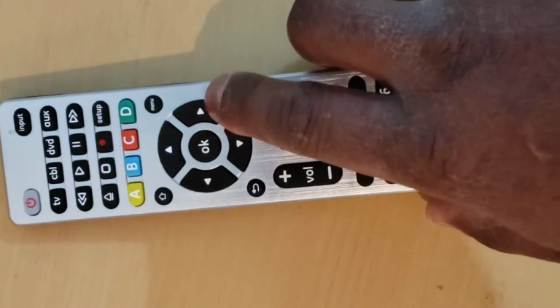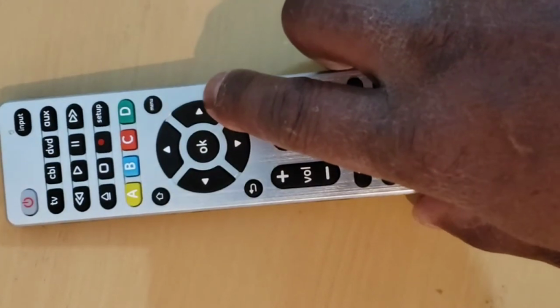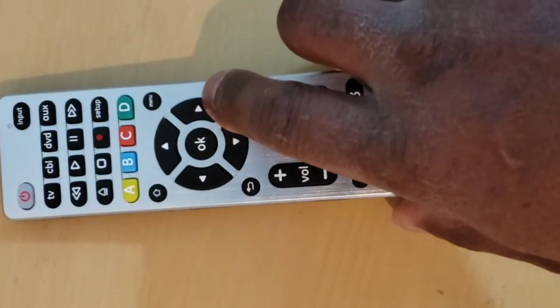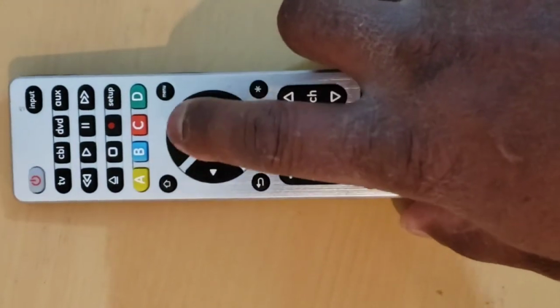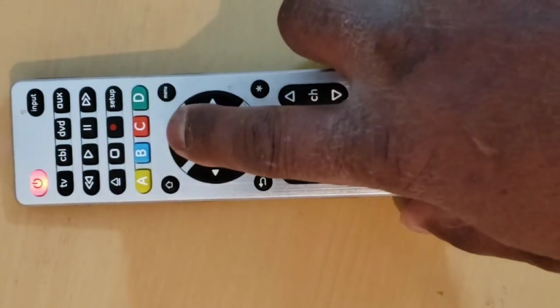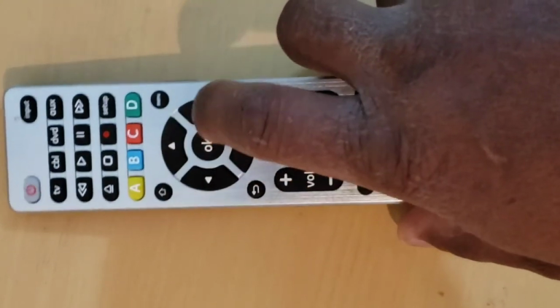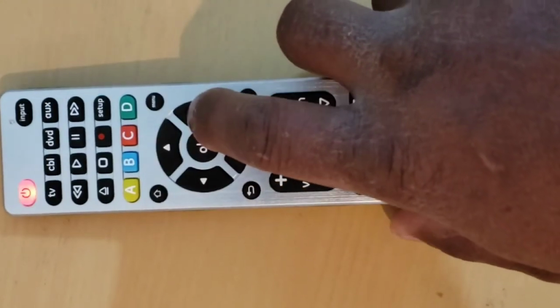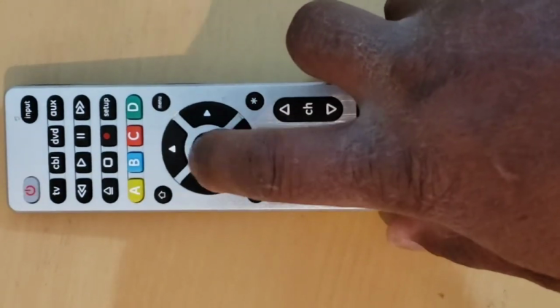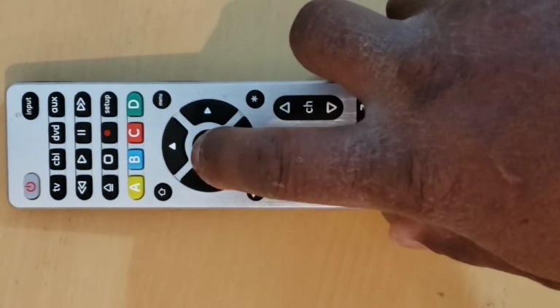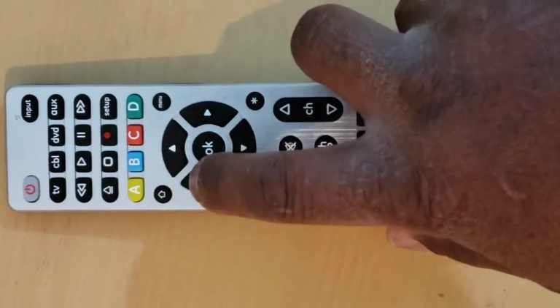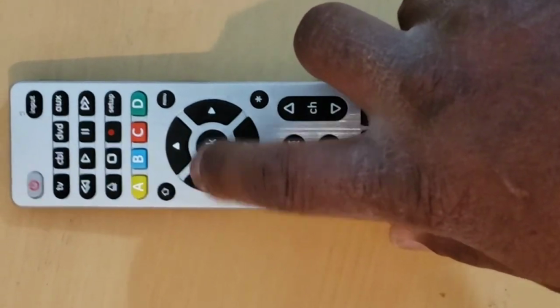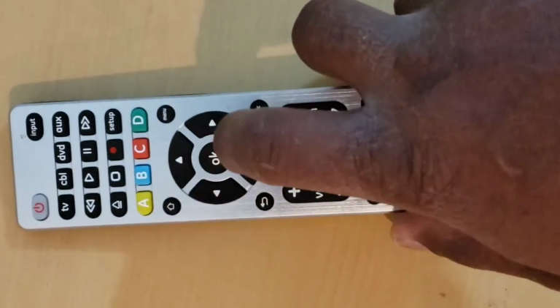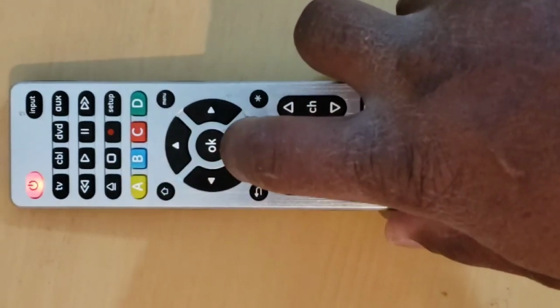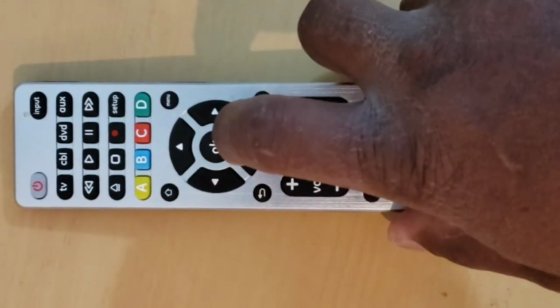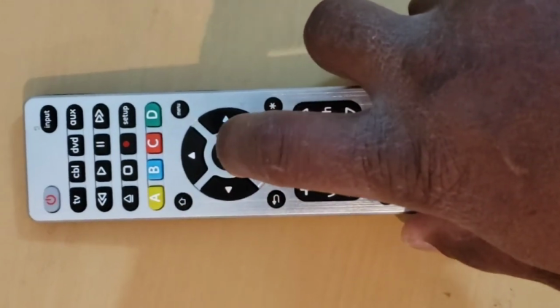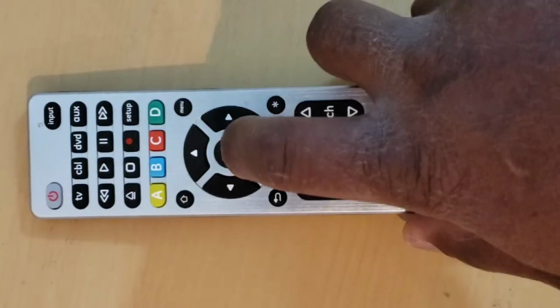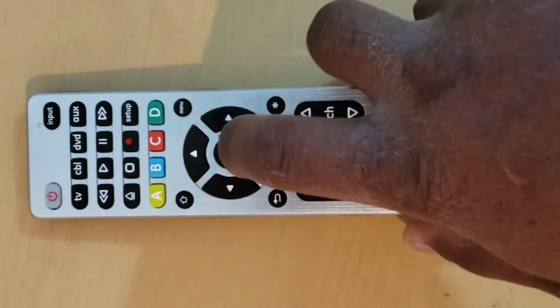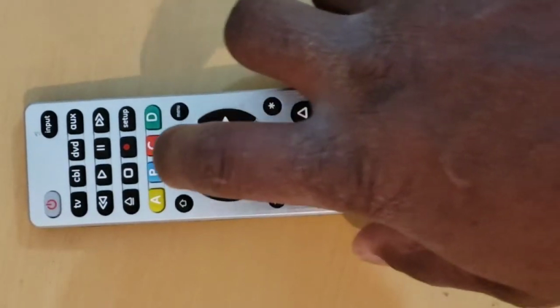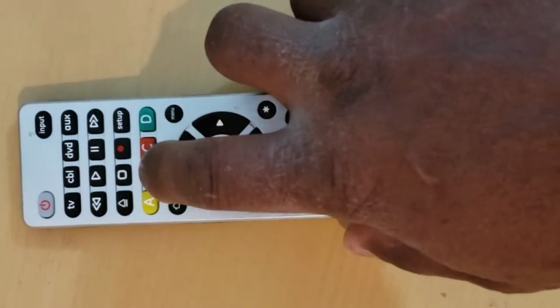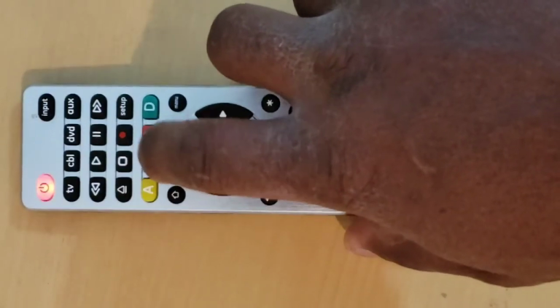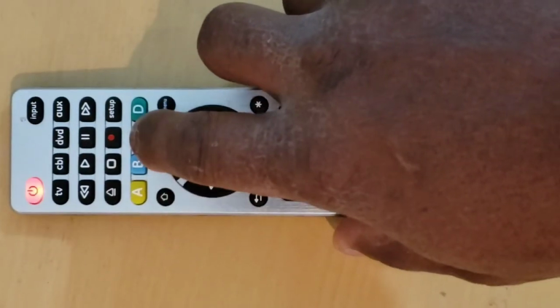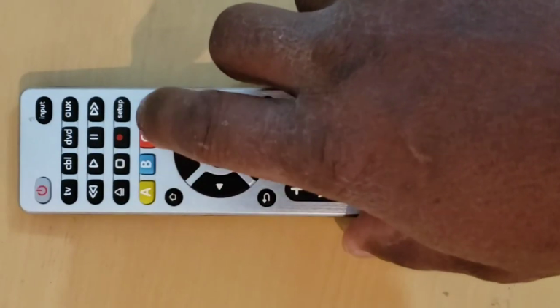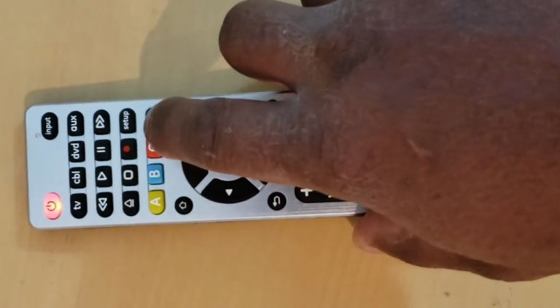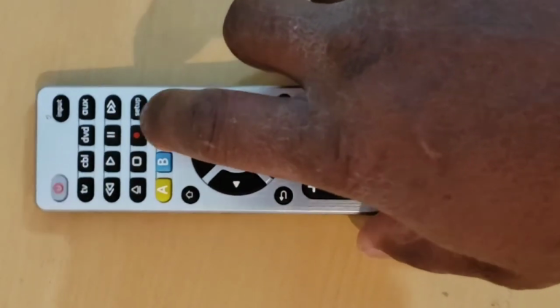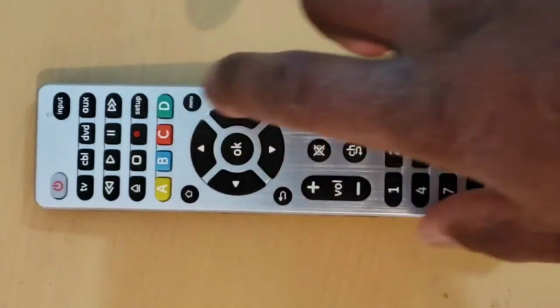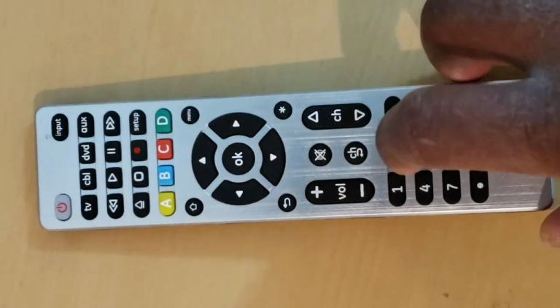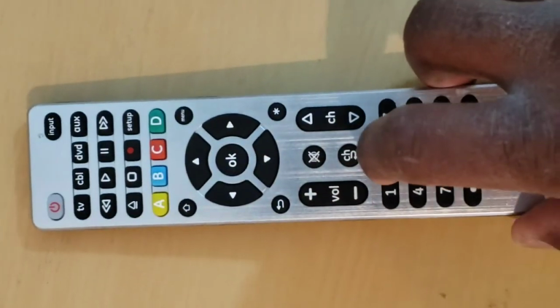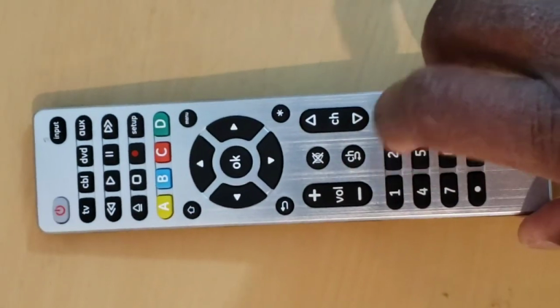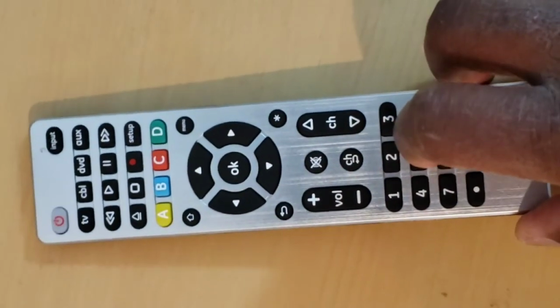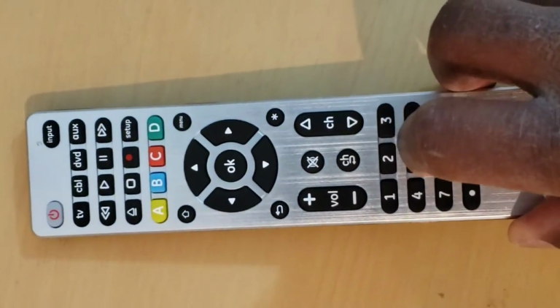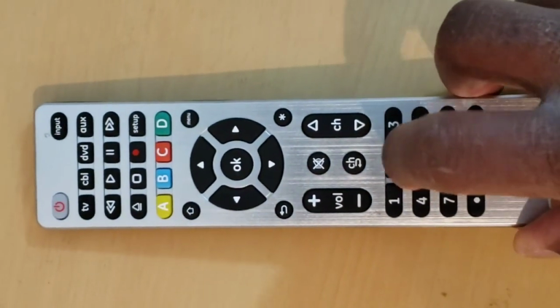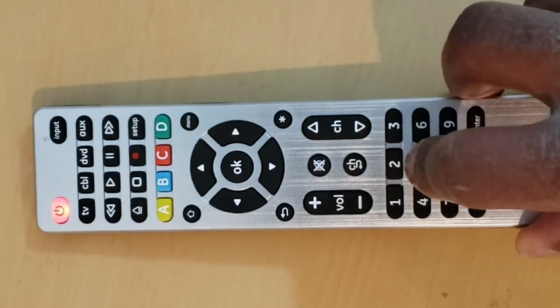If this method does not work for you, you should try to program it using the Direct Code Entry method. Repeat the steps above to program all the other devices that you wish to program.